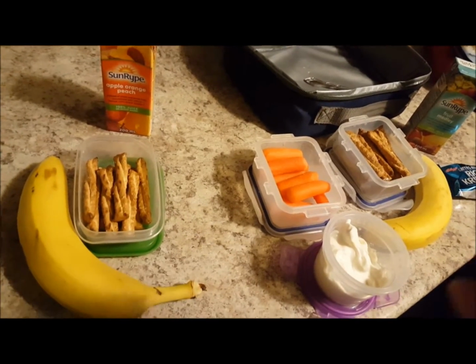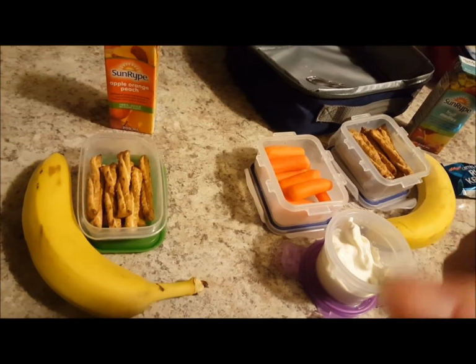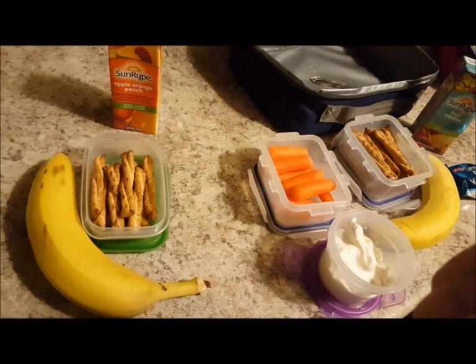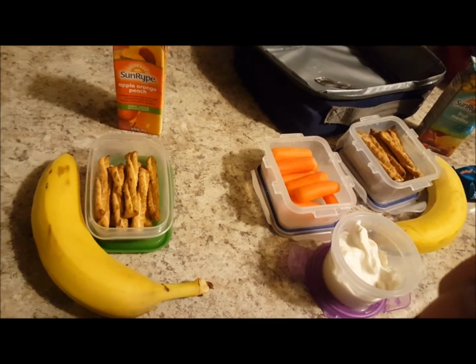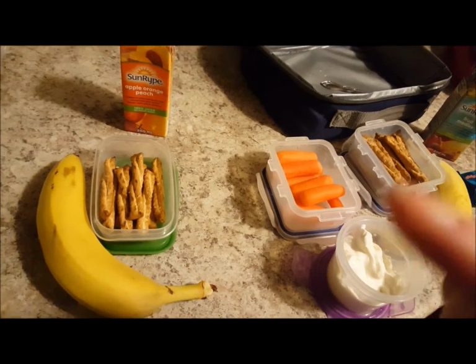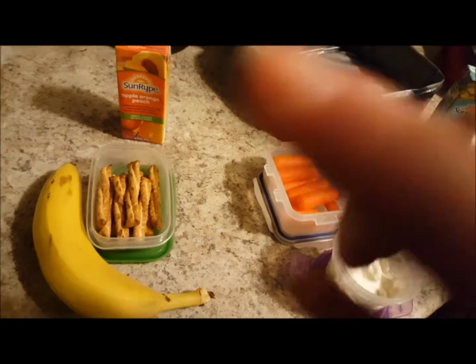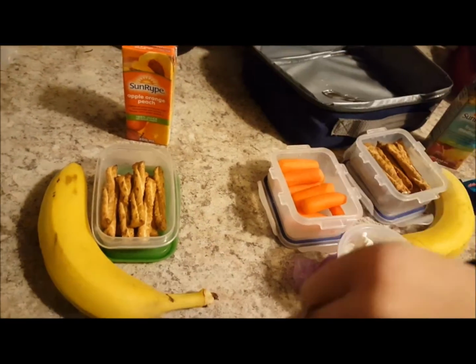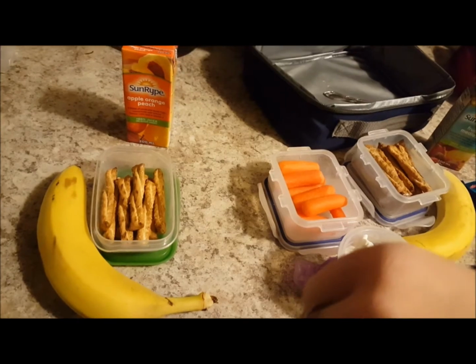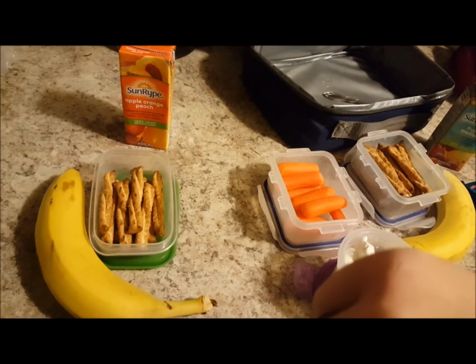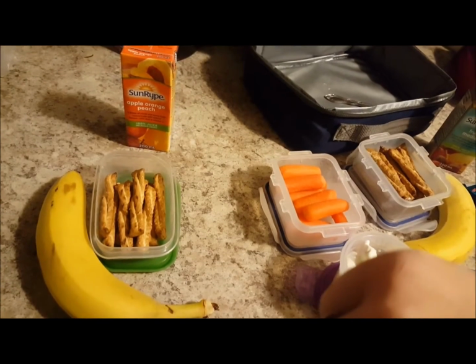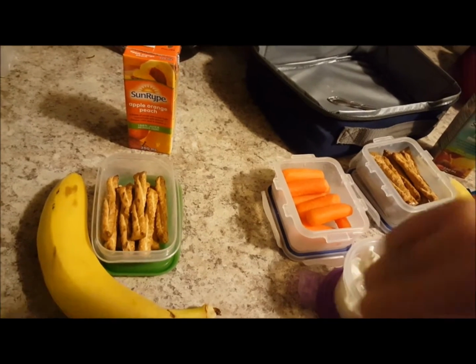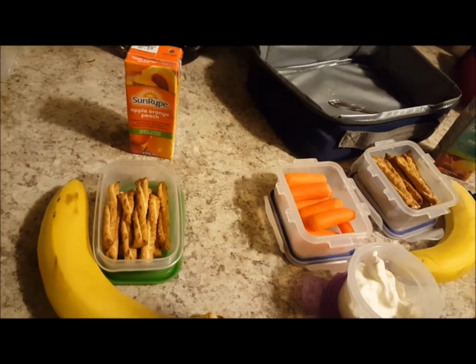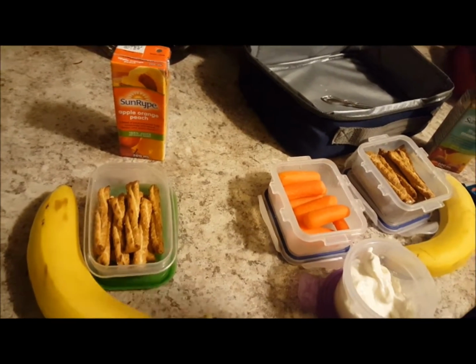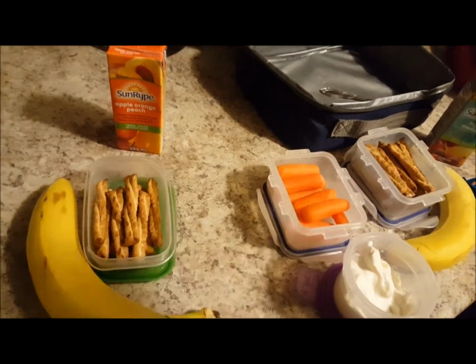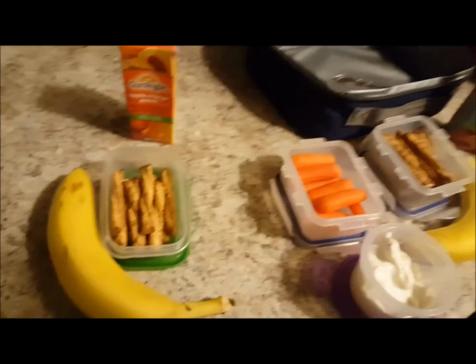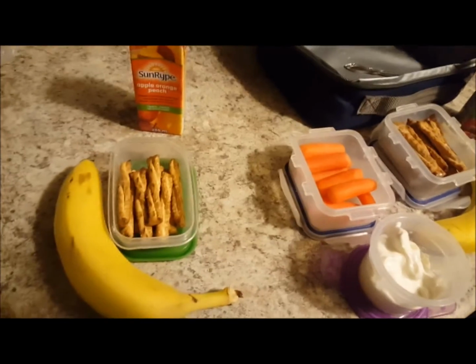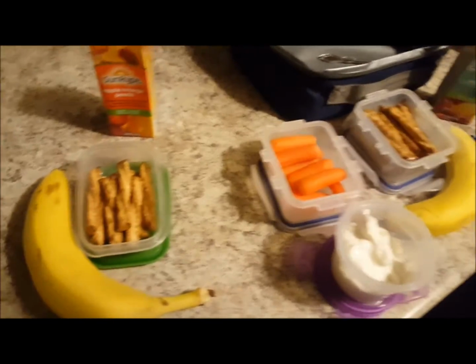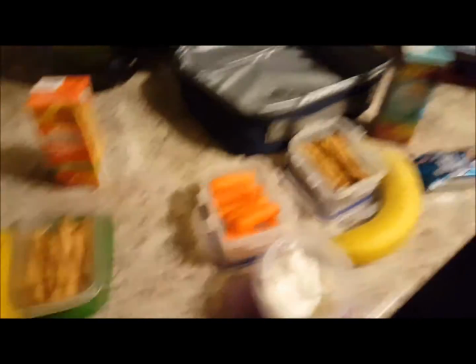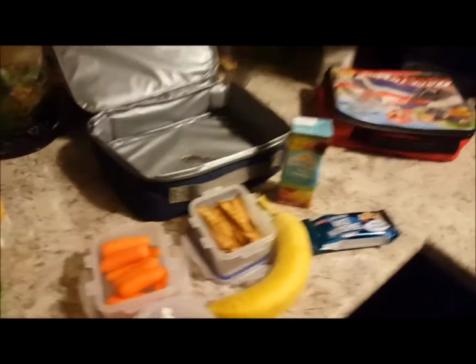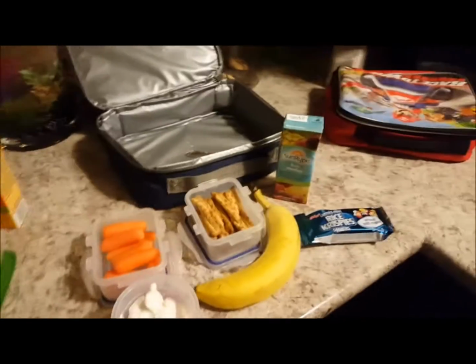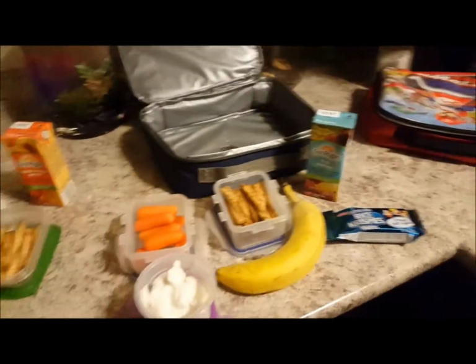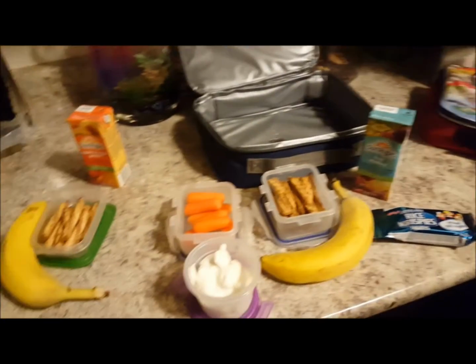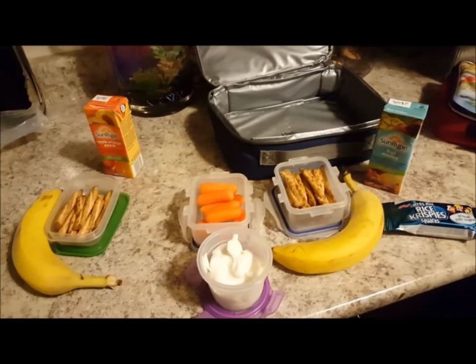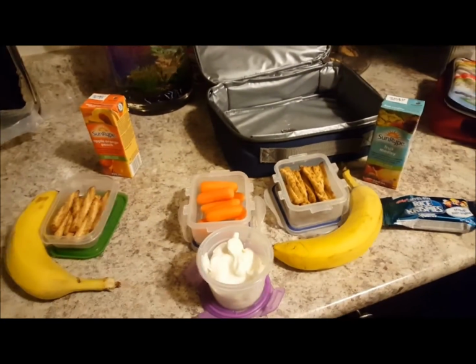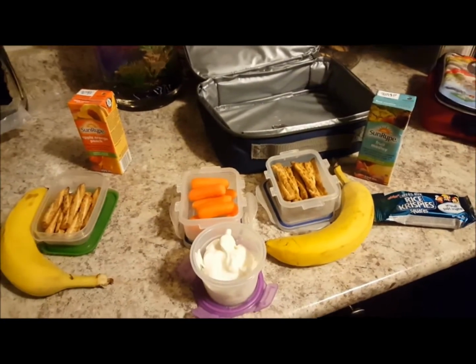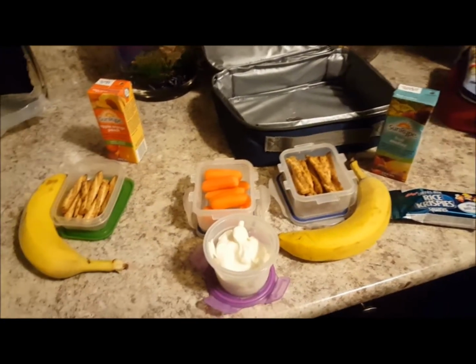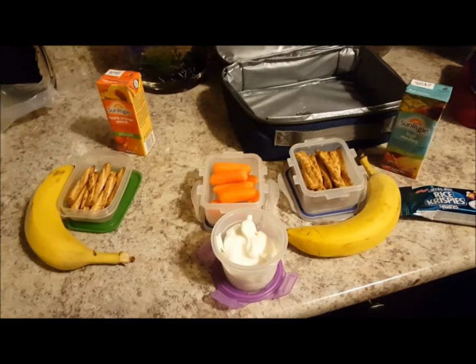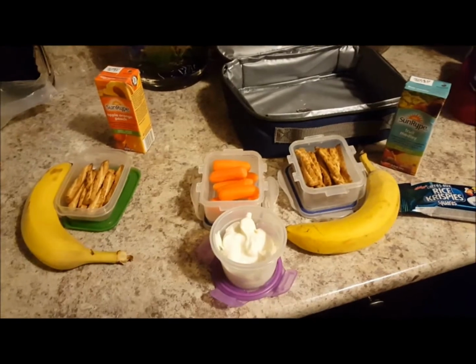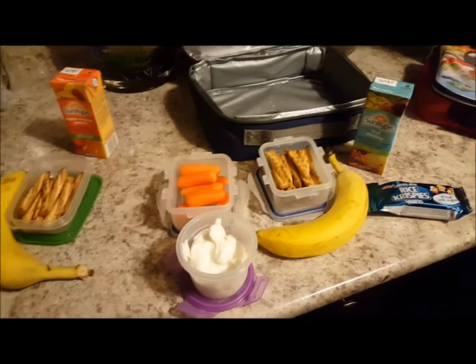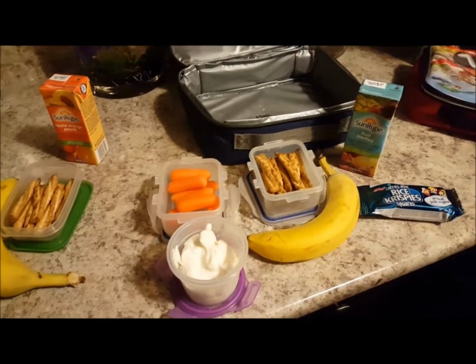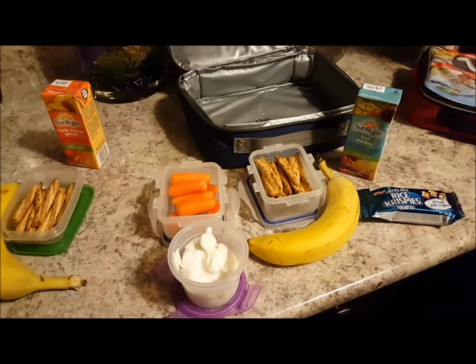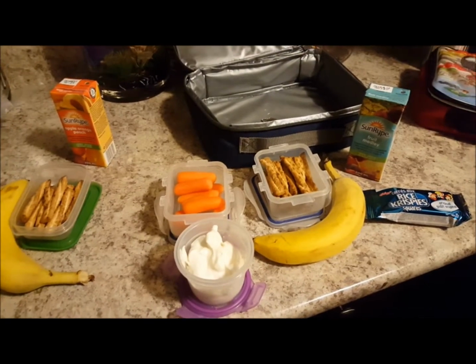However, Weston's sick so I don't even know if he's going to make it to school, so we'll see. But this concludes this week's lunches, so thank you for watching.